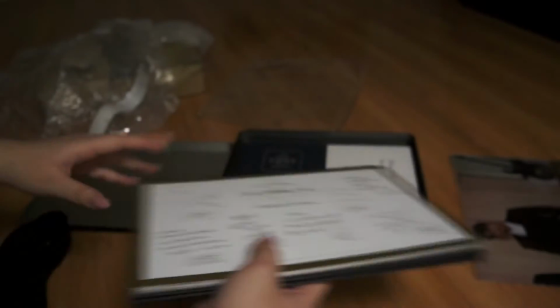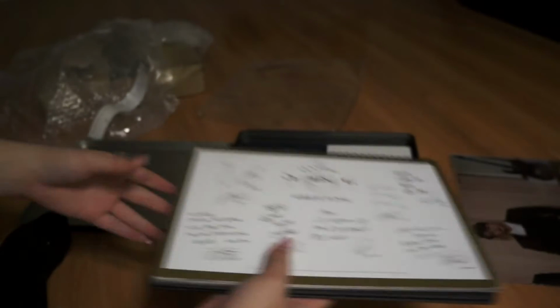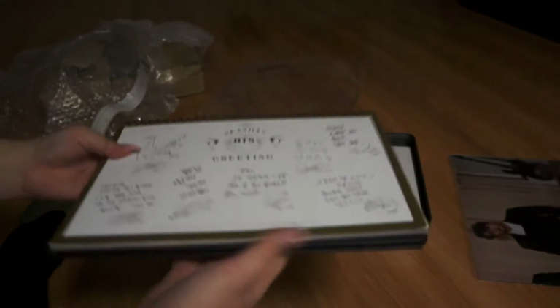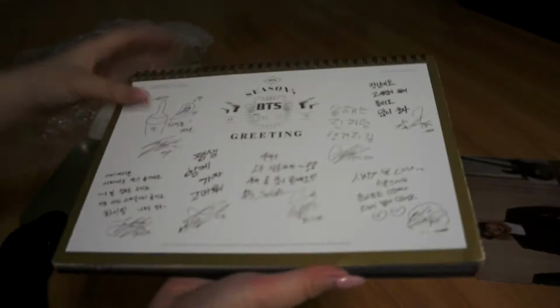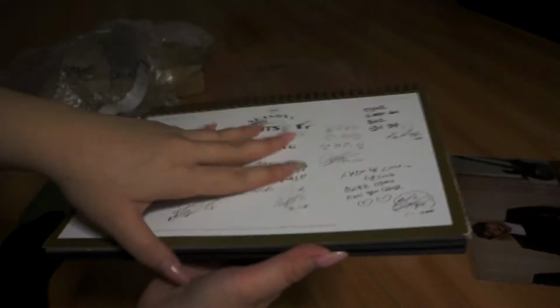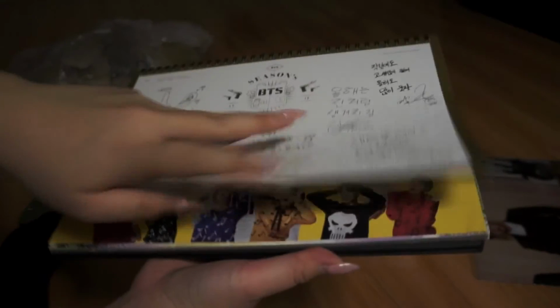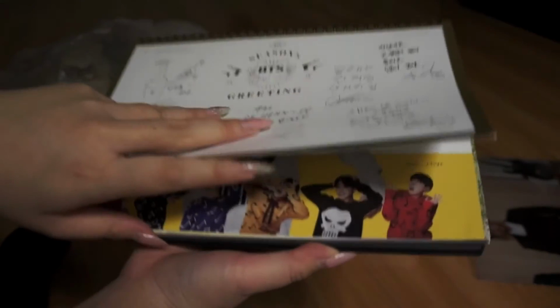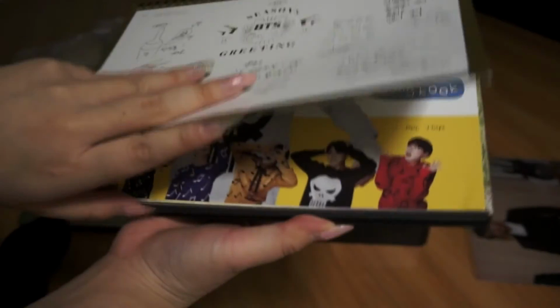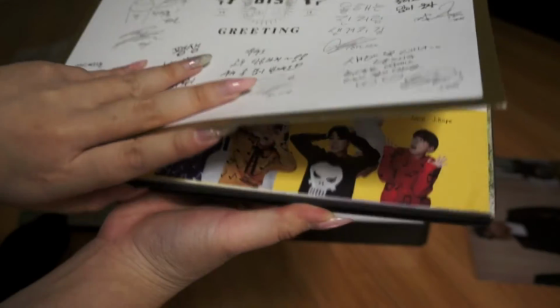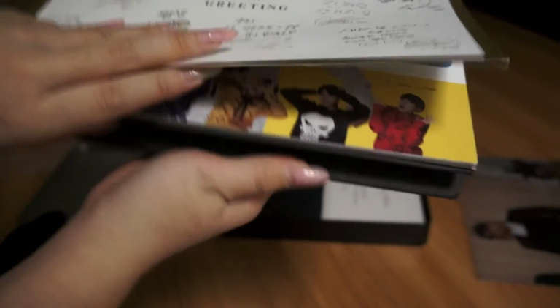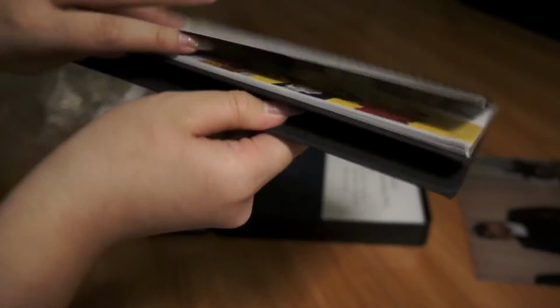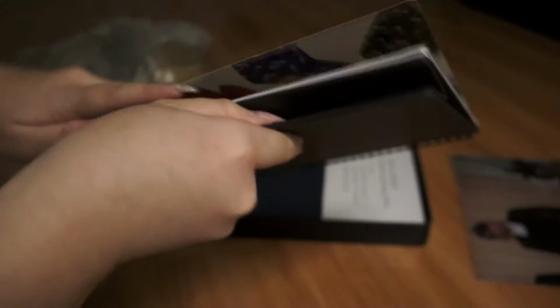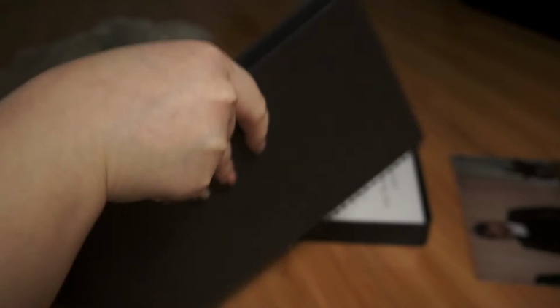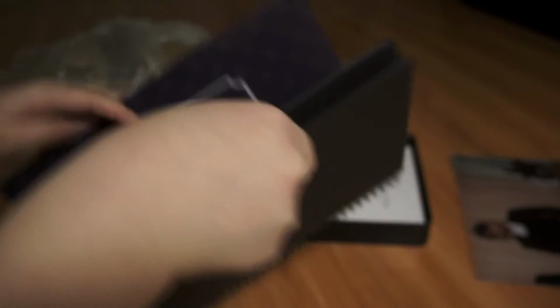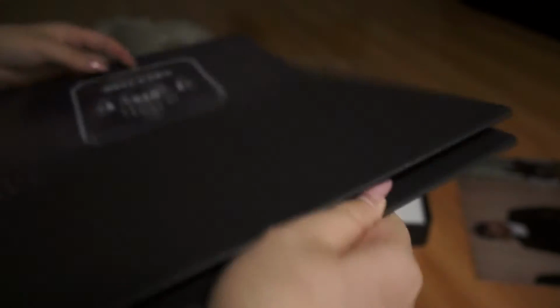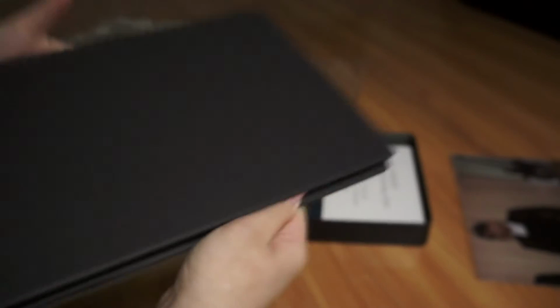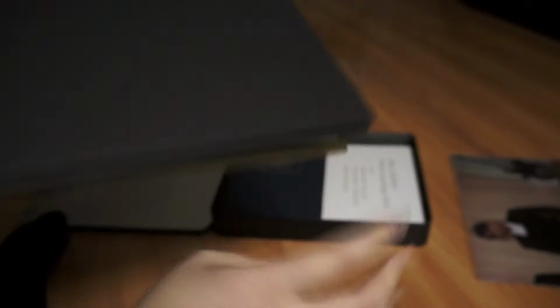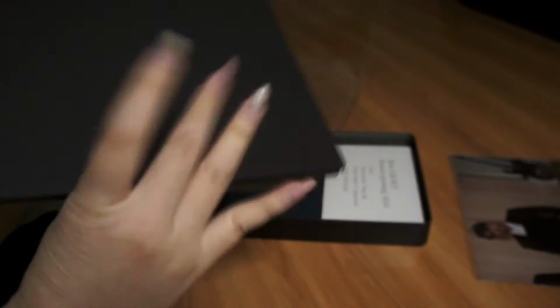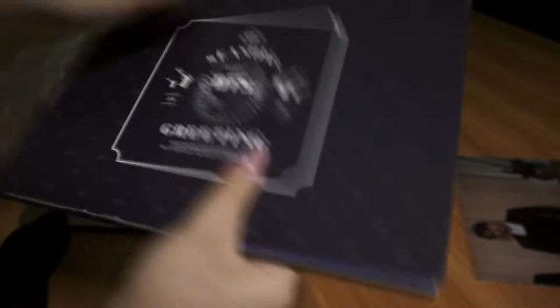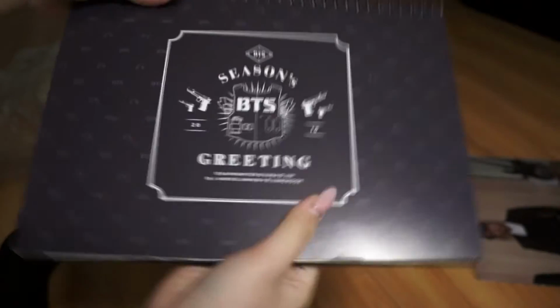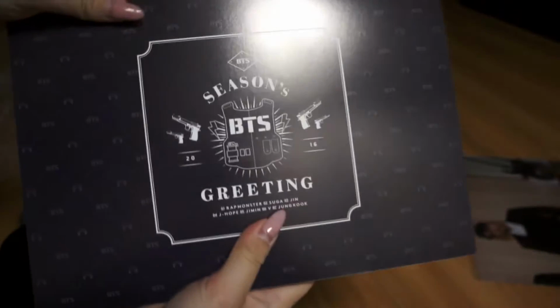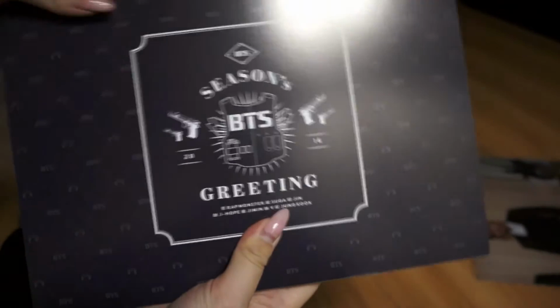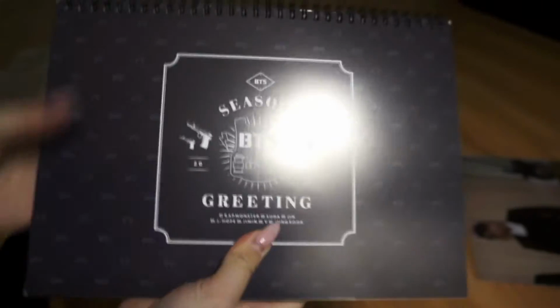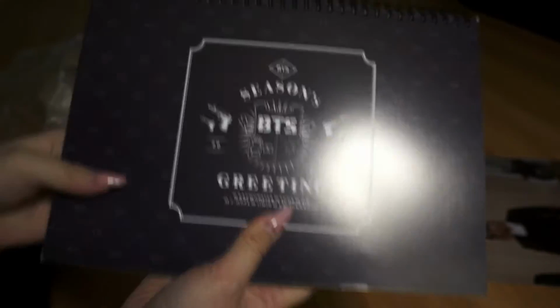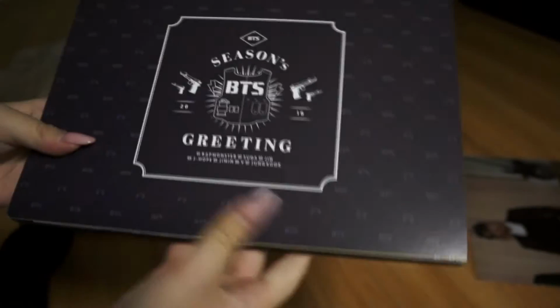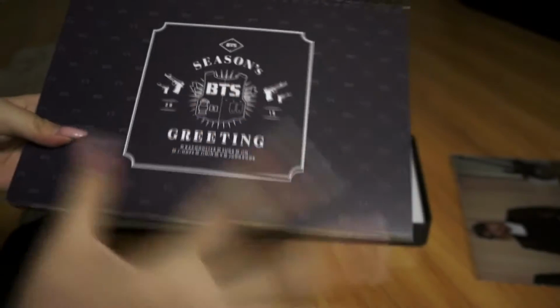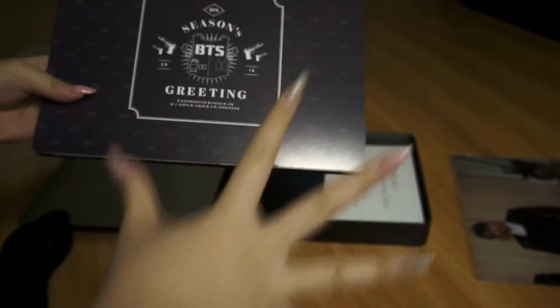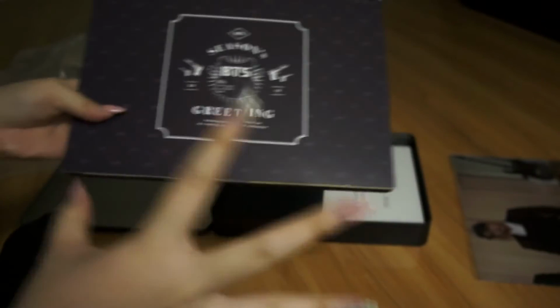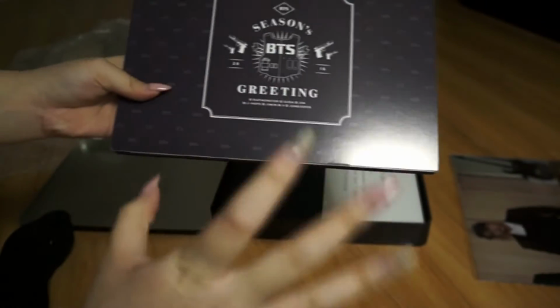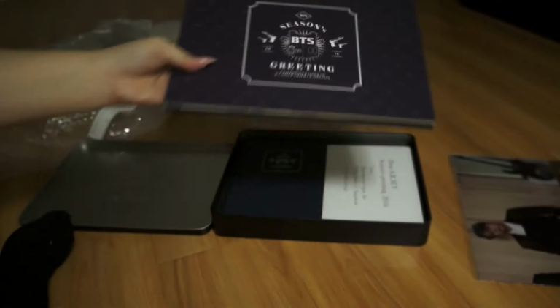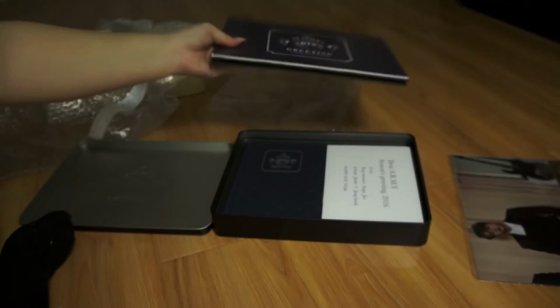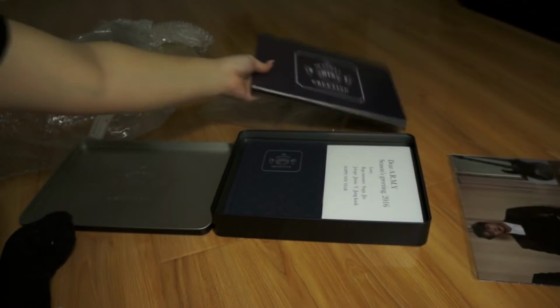So yeah, that's the standing calendar. They all look so cute in this, but I'm never going to use it because I like to keep everything in the Season's Greetings box.